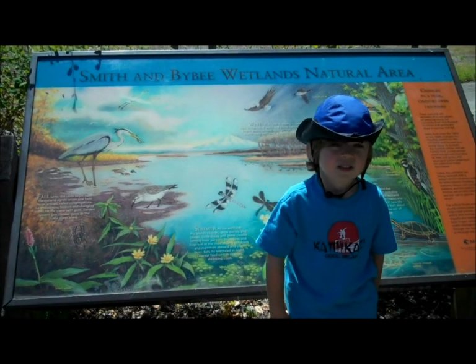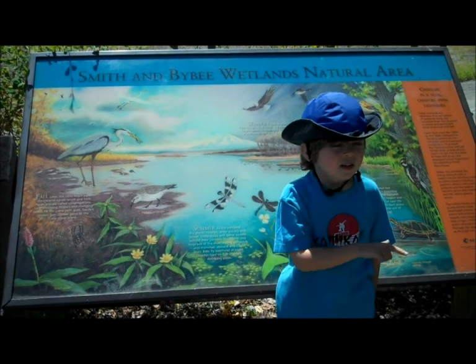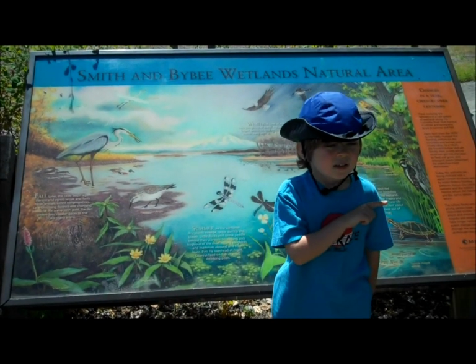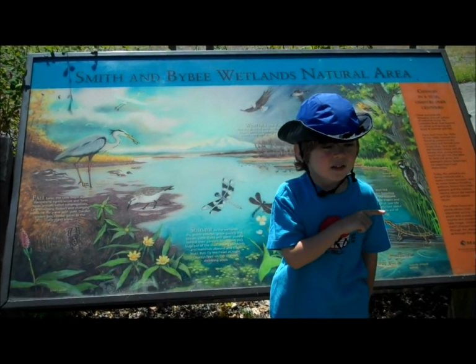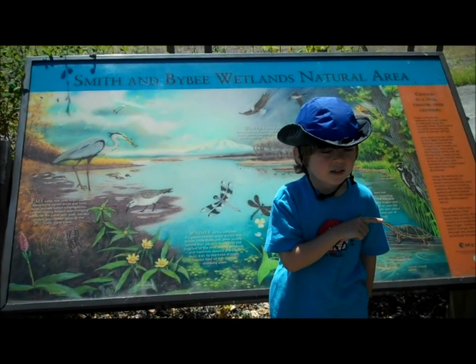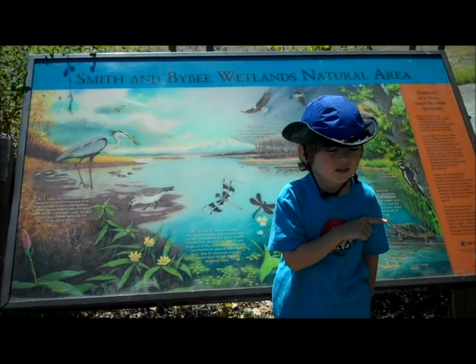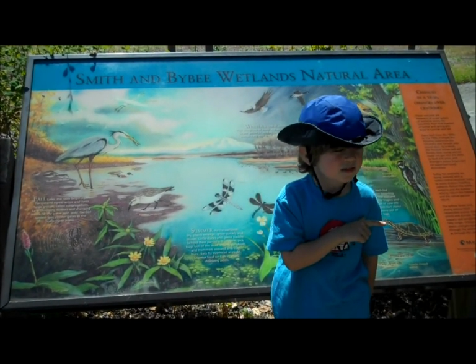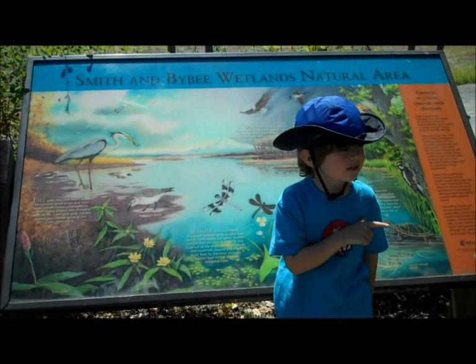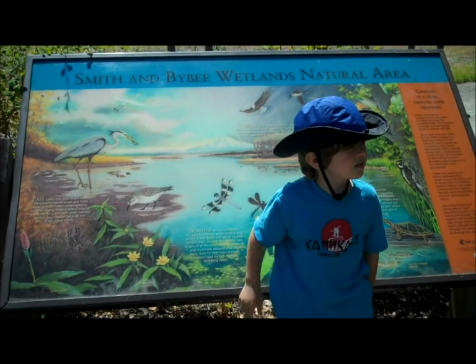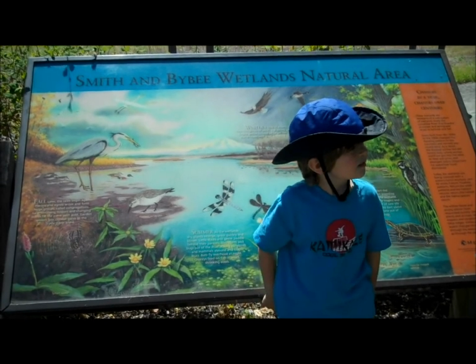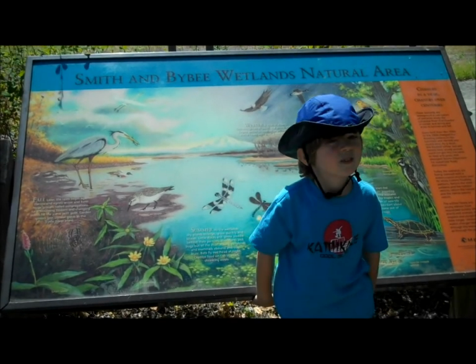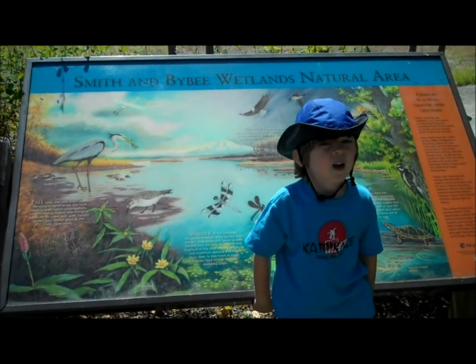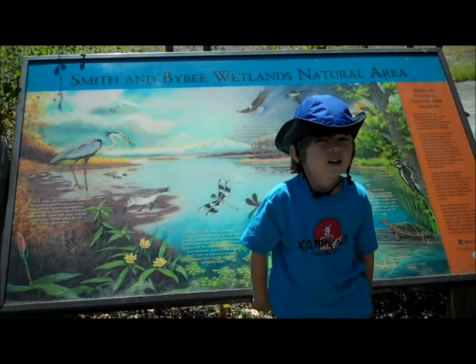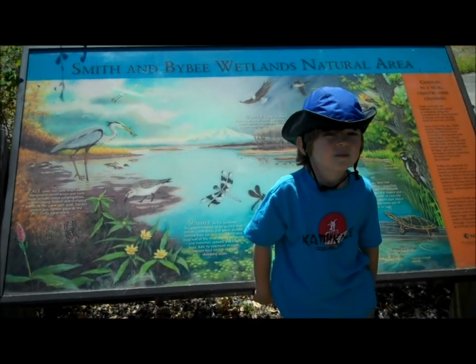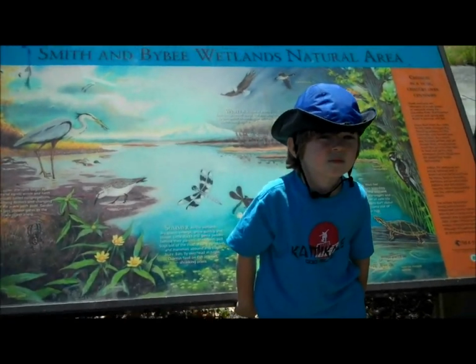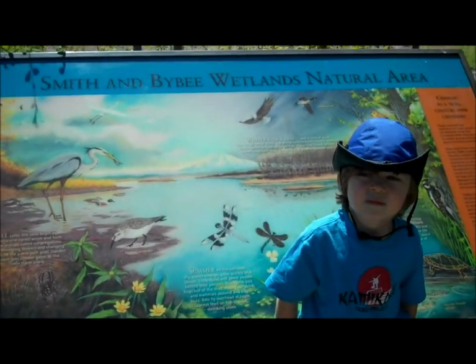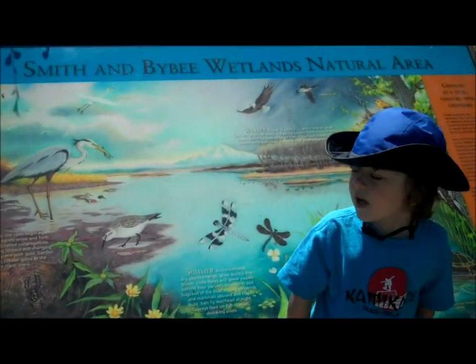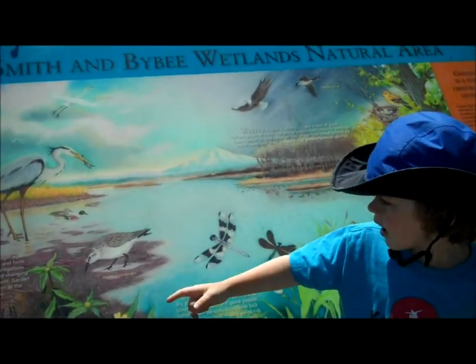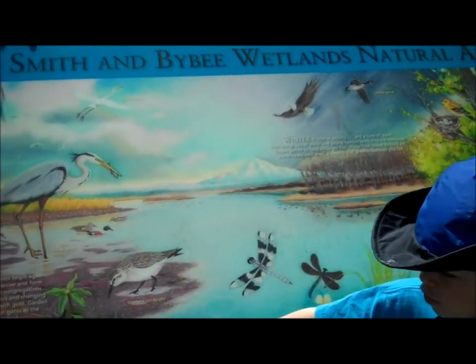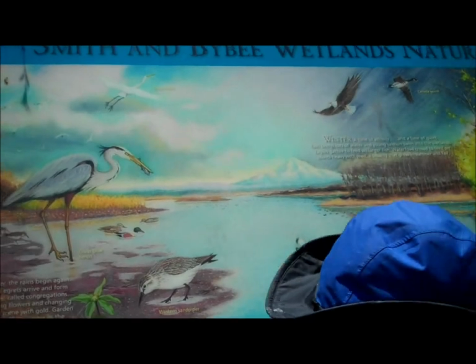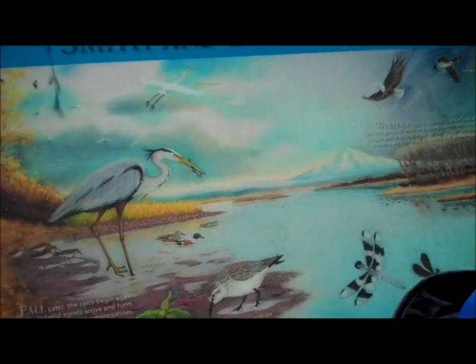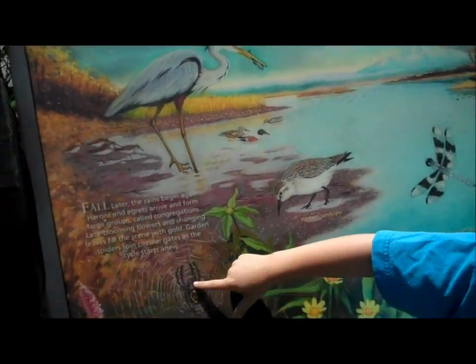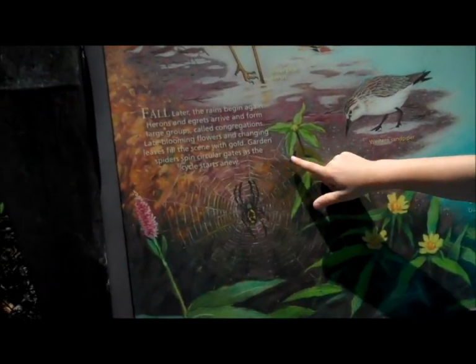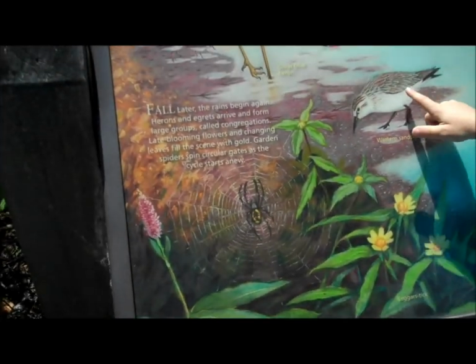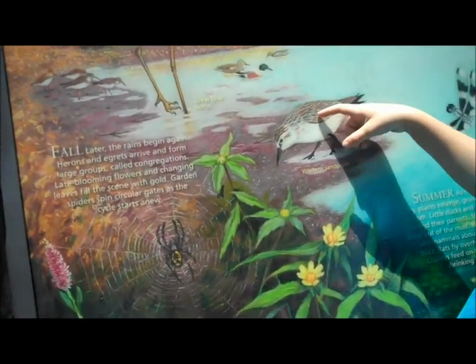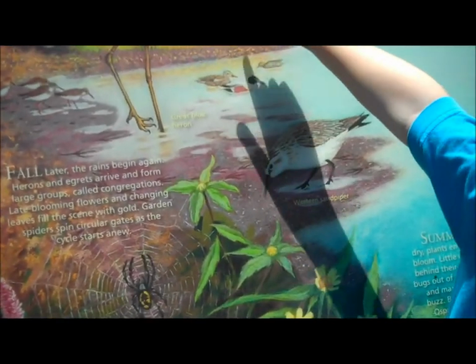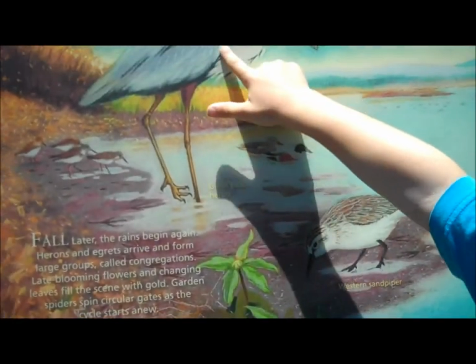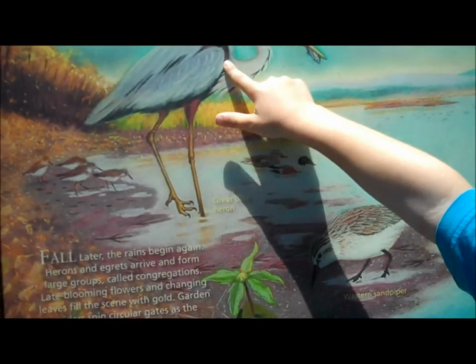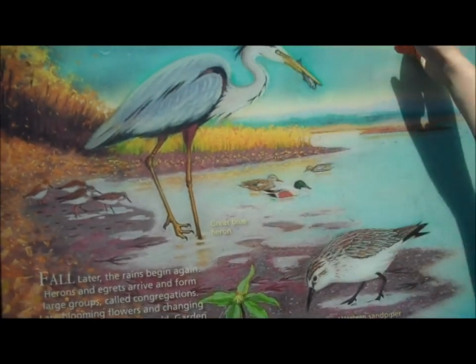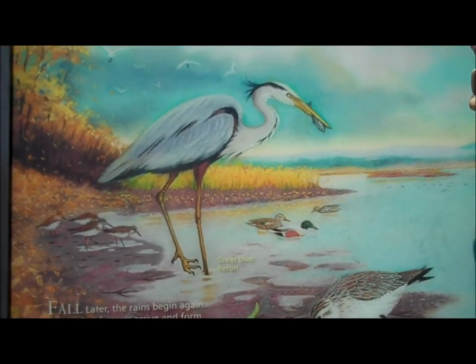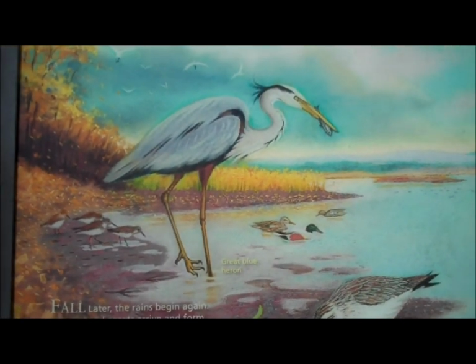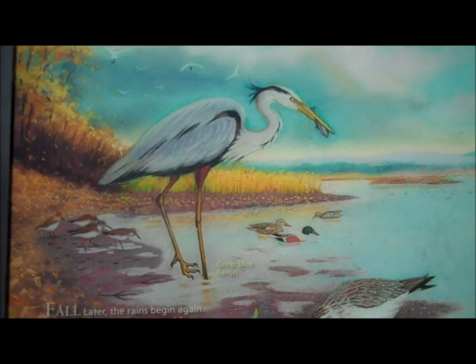We are at the Smith and Bybee Wetlands National Natural Area. What kind of animals can we expect to see here? We can expect to see a spider or bird. What type of bird? There is the great blue heron.